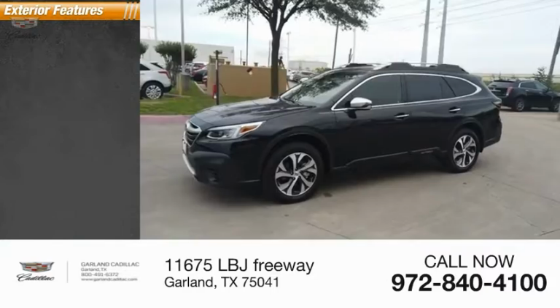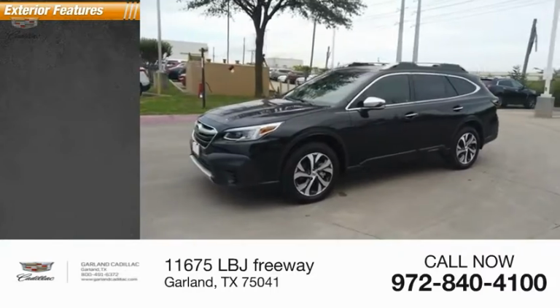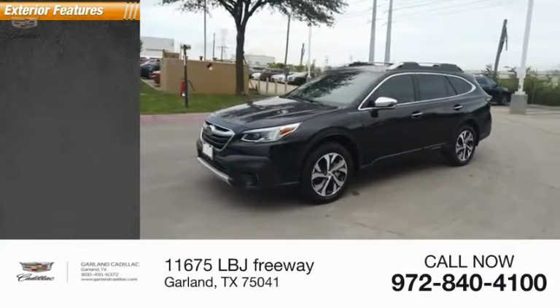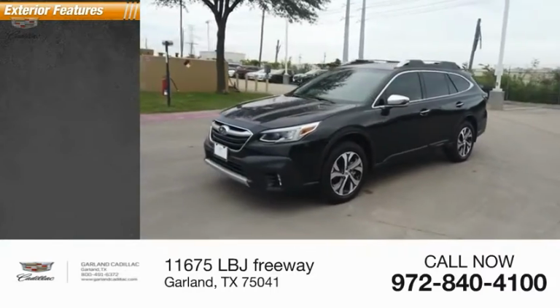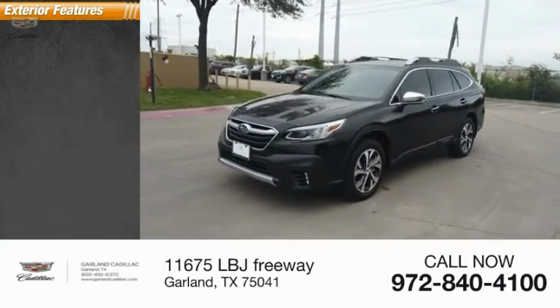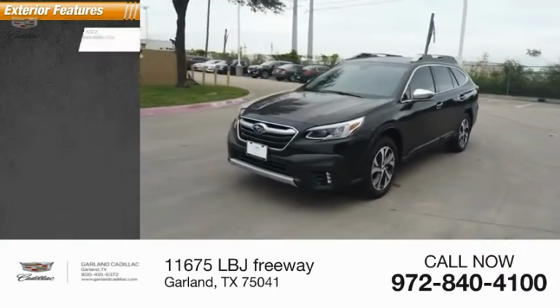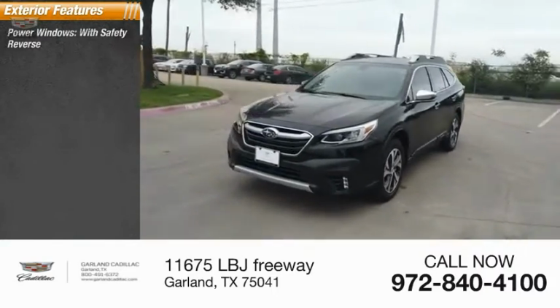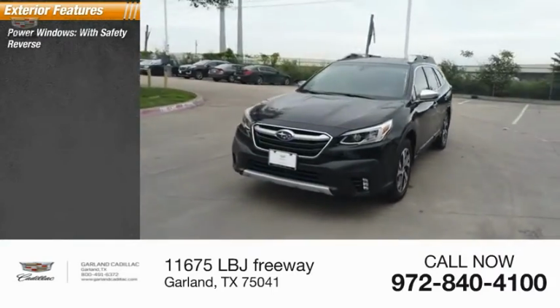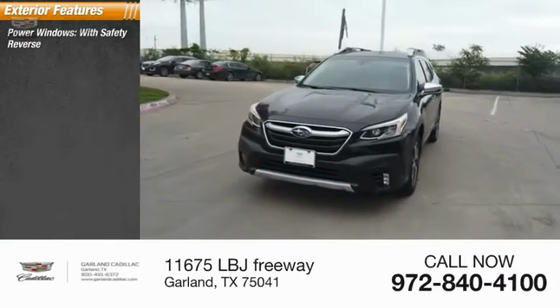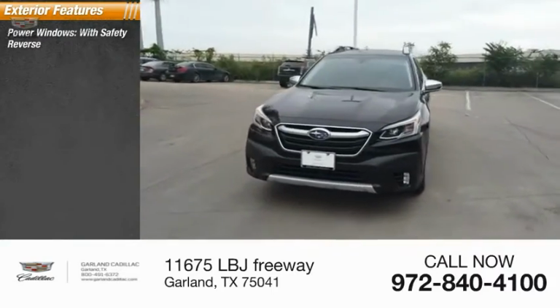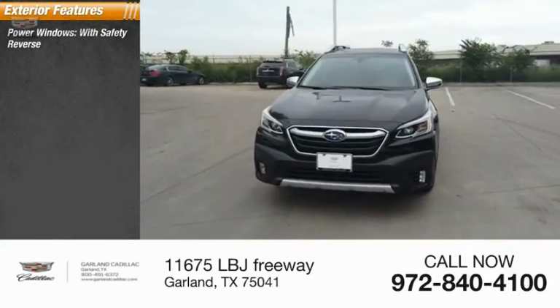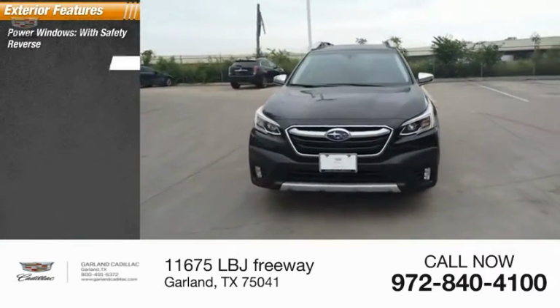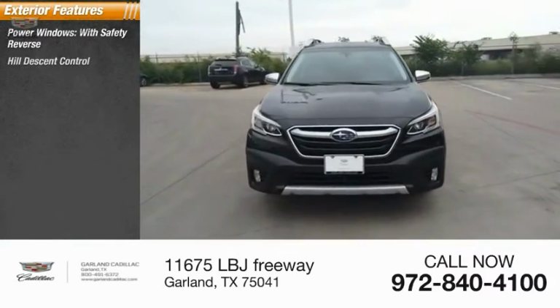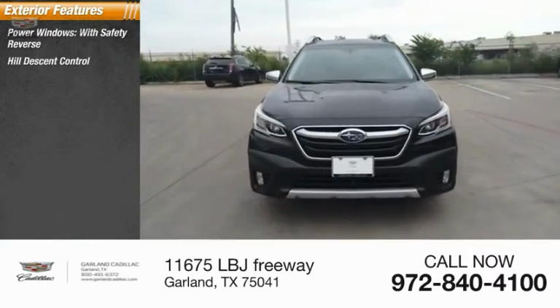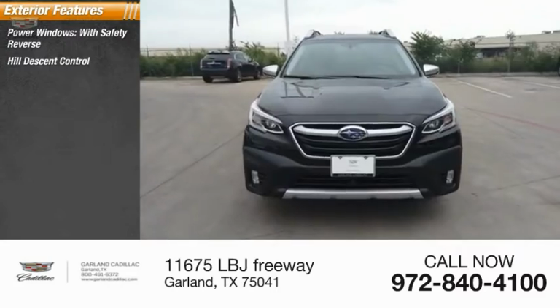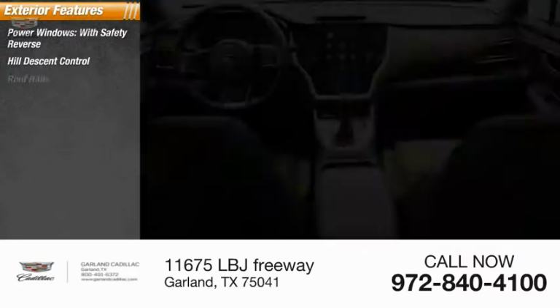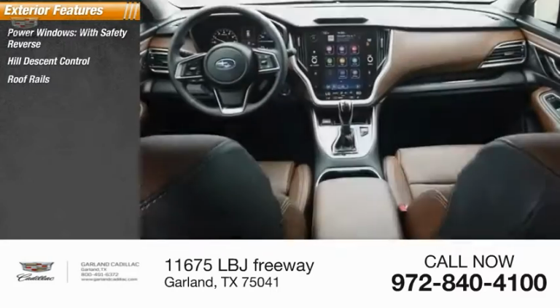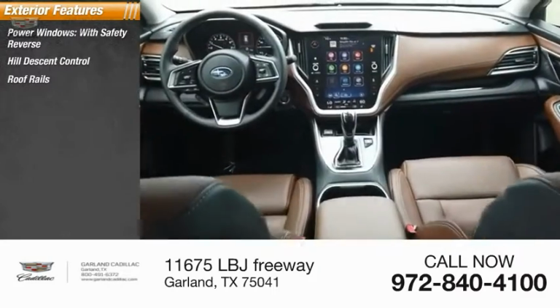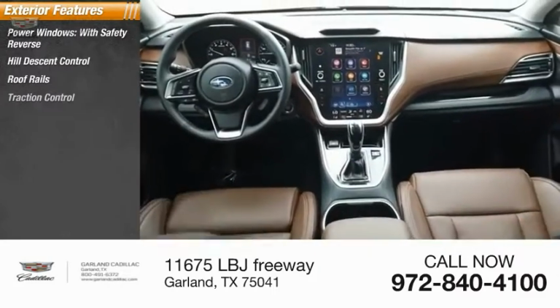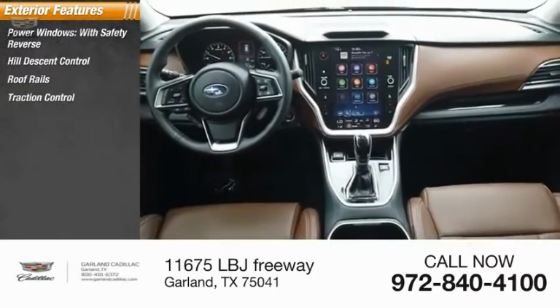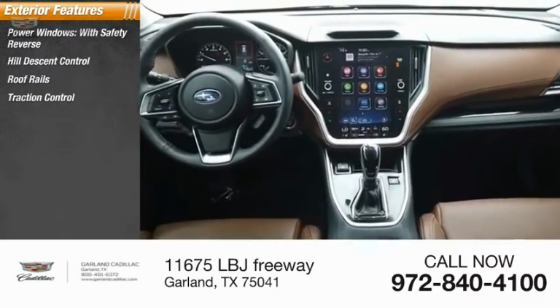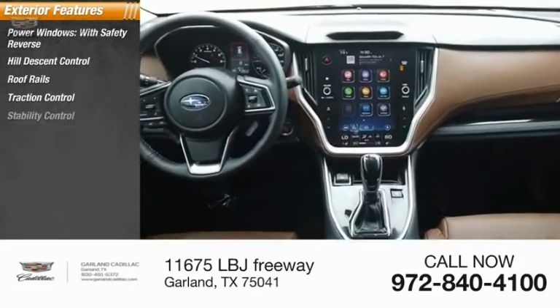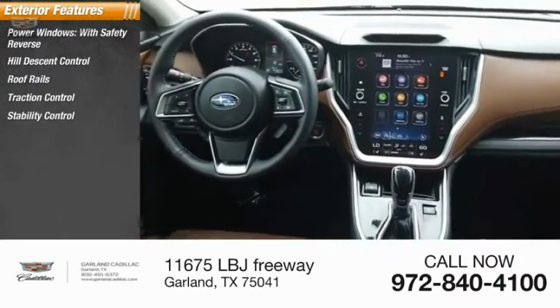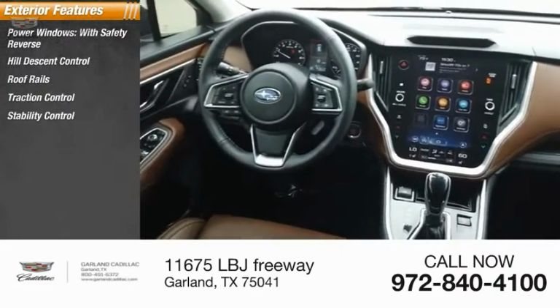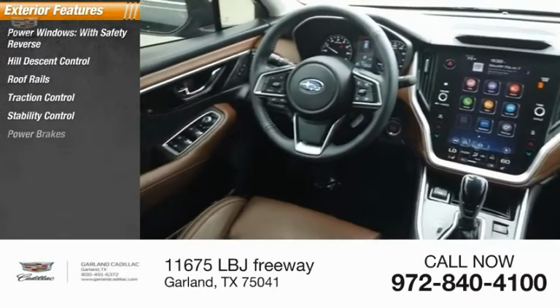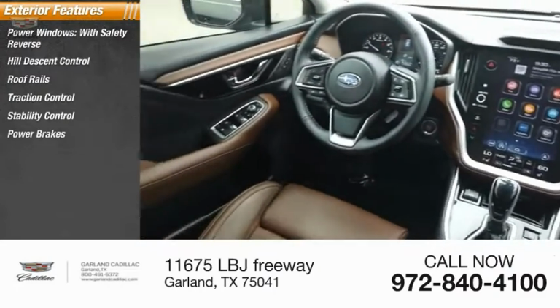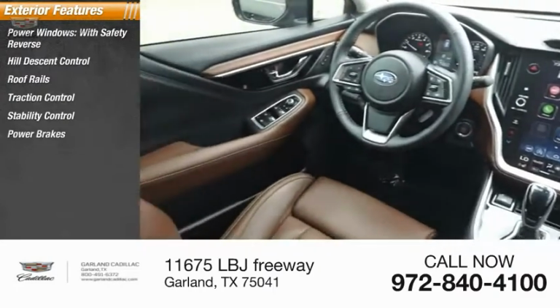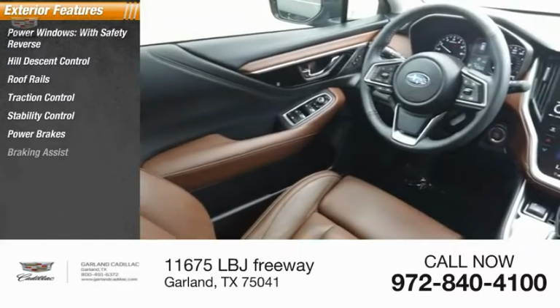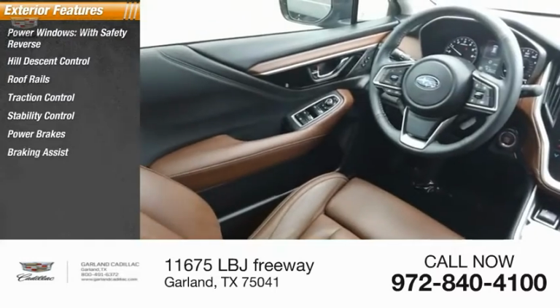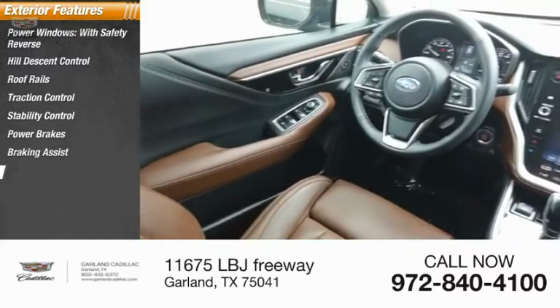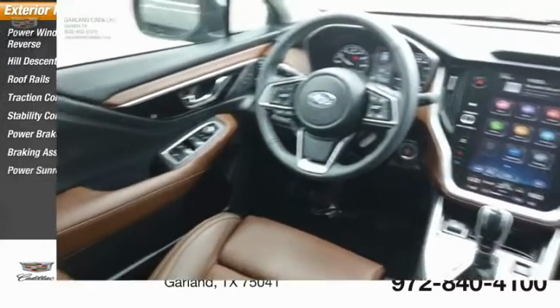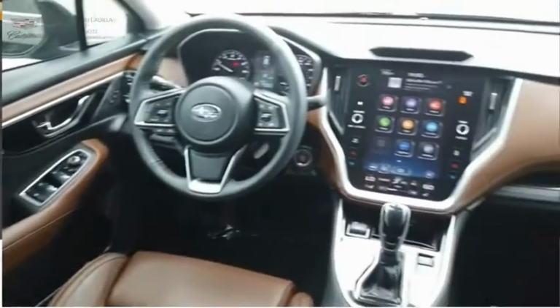Here are some of this vehicle's great options: power windows with safety reverse, hill descent control, roof rails, traction control, stability control, power brakes, braking assist, and power sunroof.